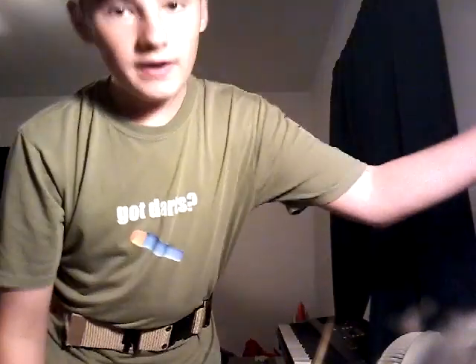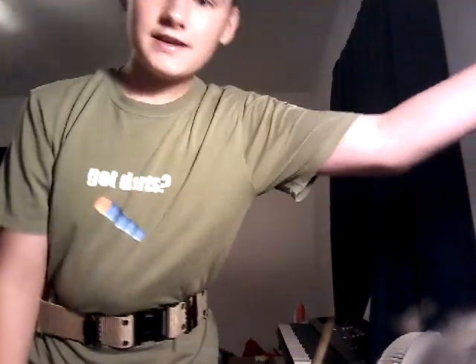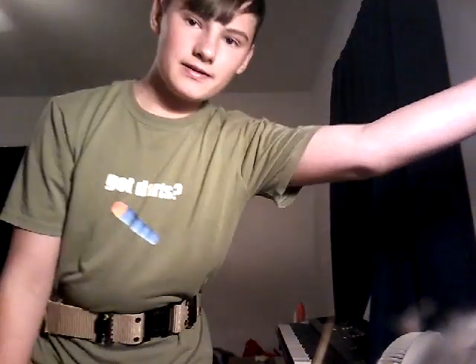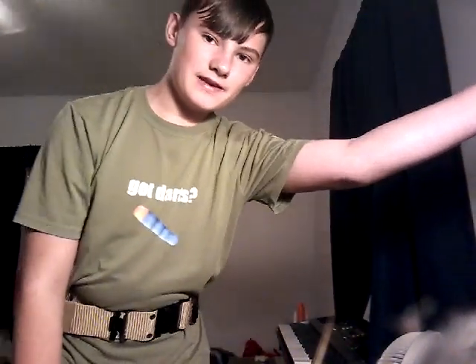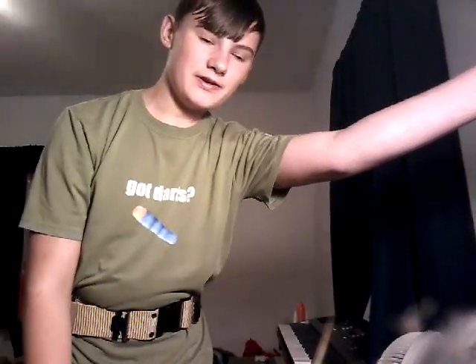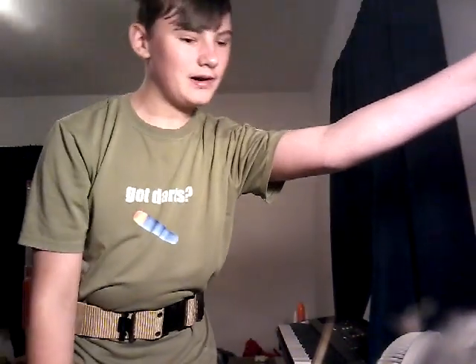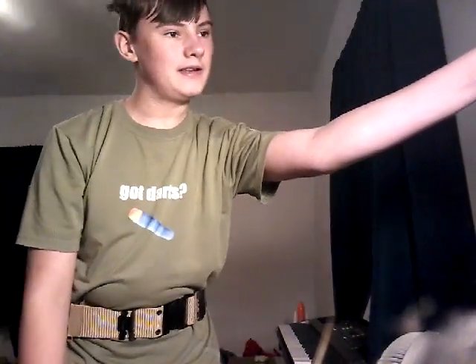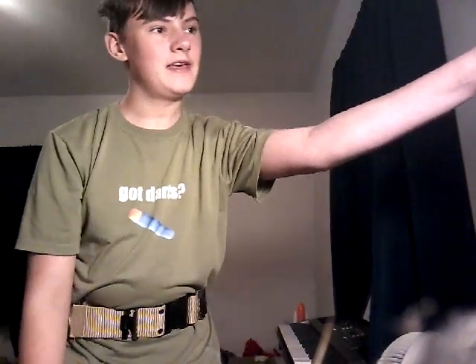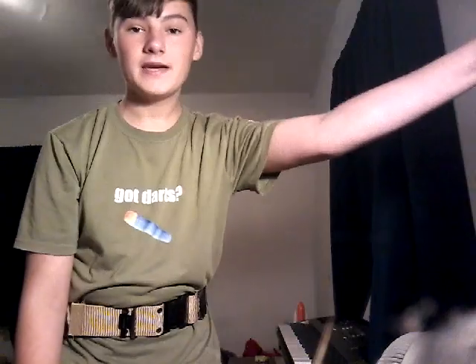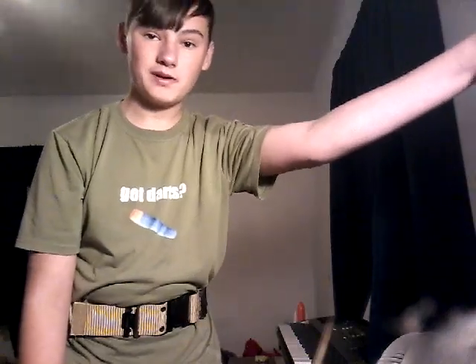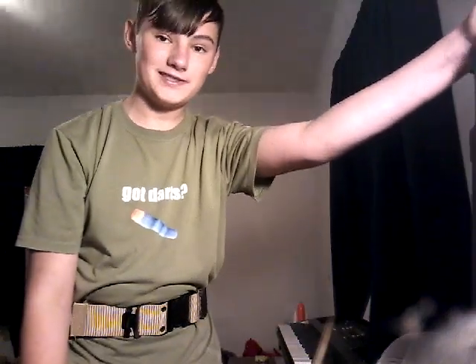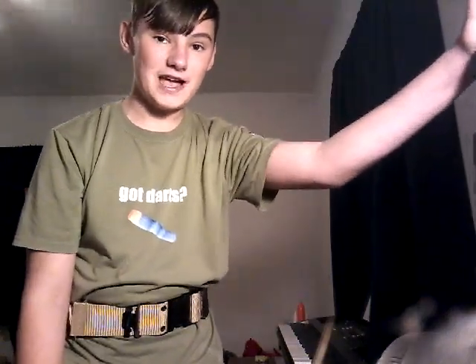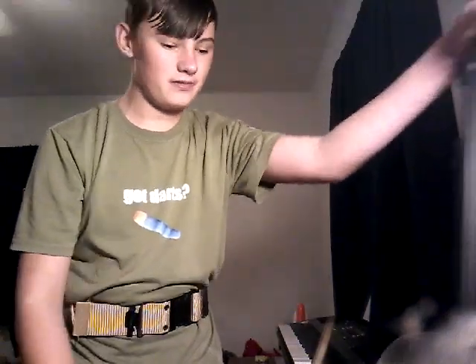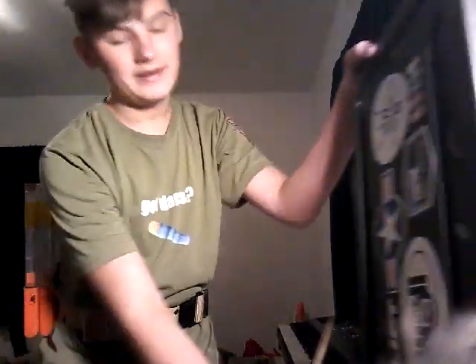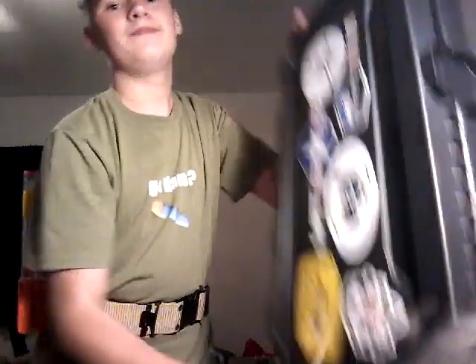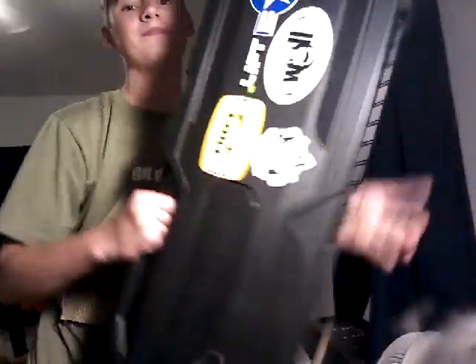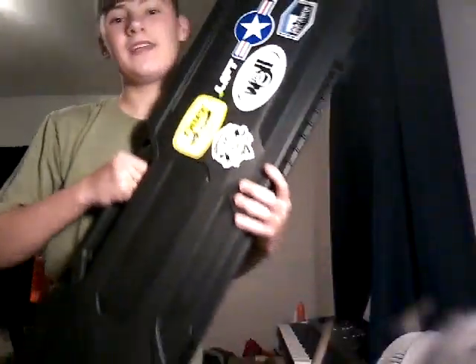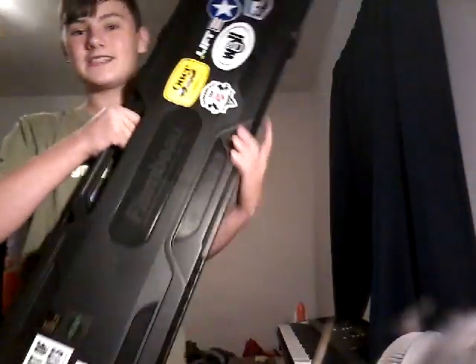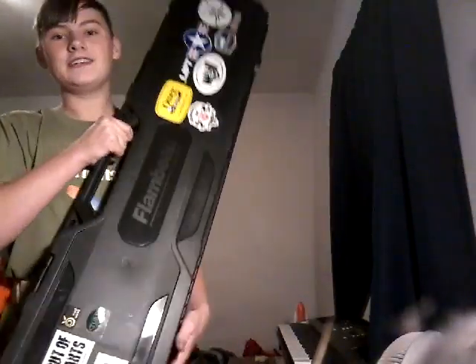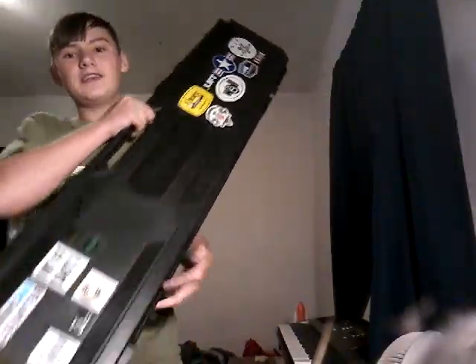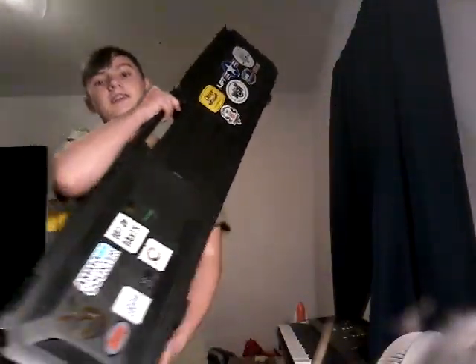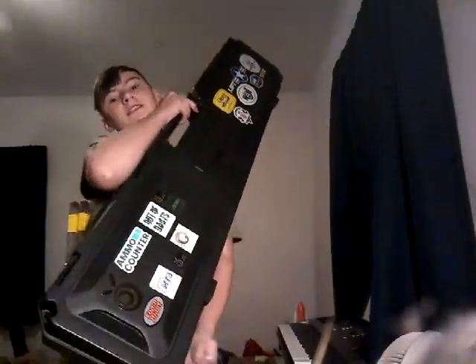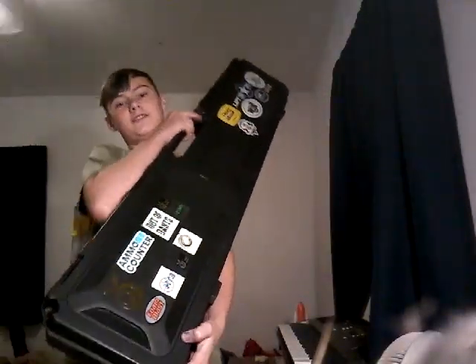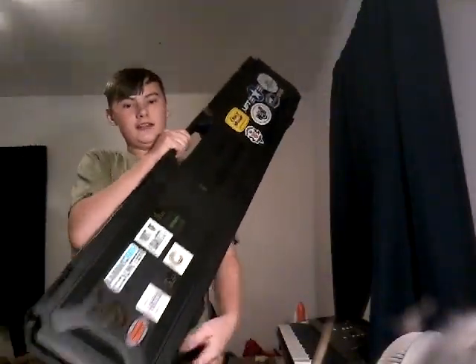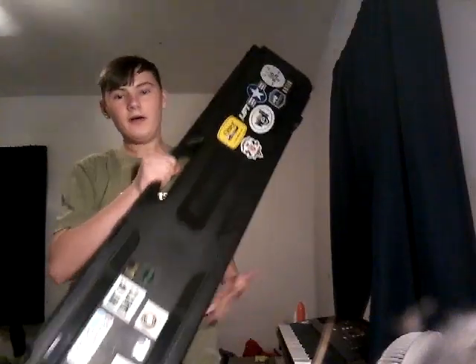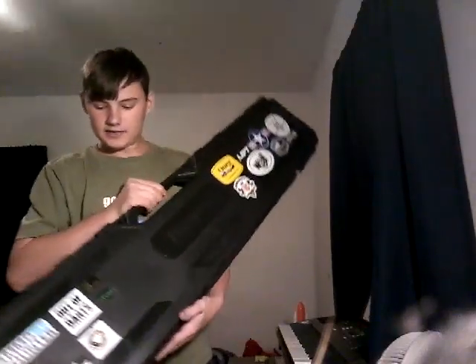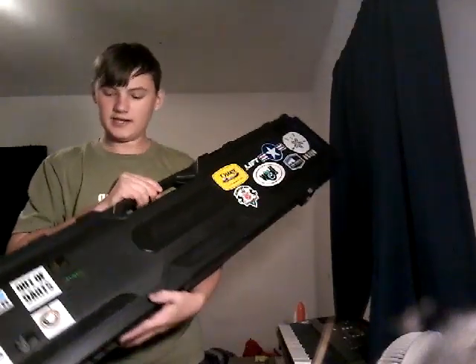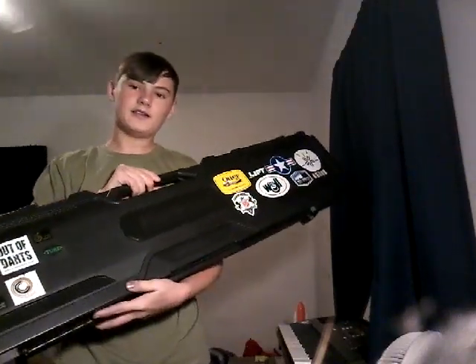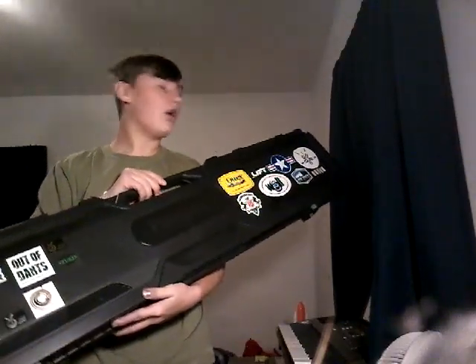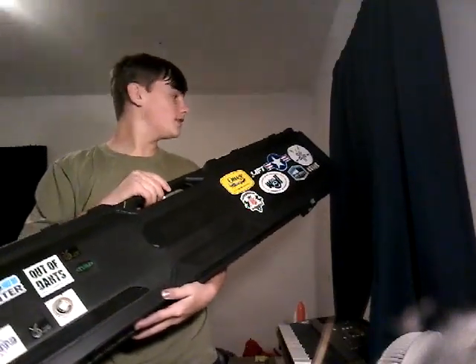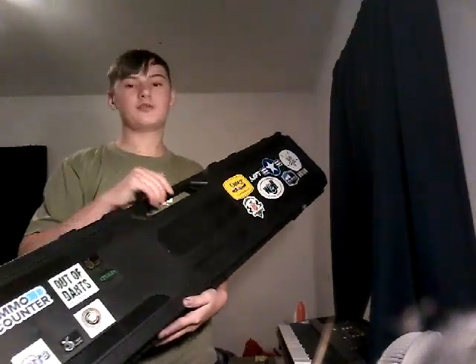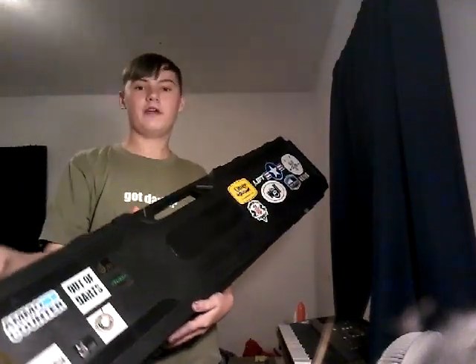Finally going to get around to making a video on the biggest purchase I've ever made. This case and stickers. No, it's what's in it. All the stickers were free.